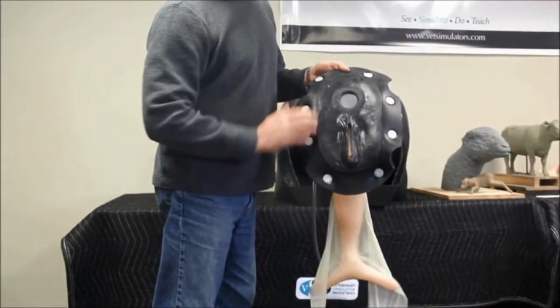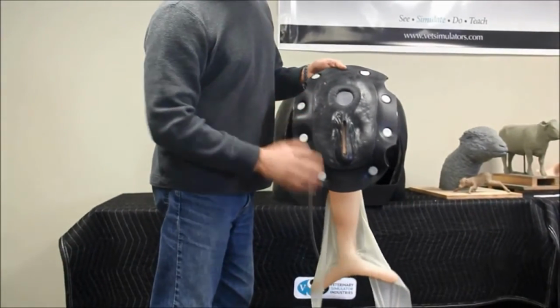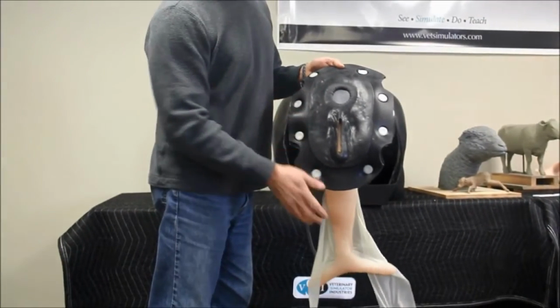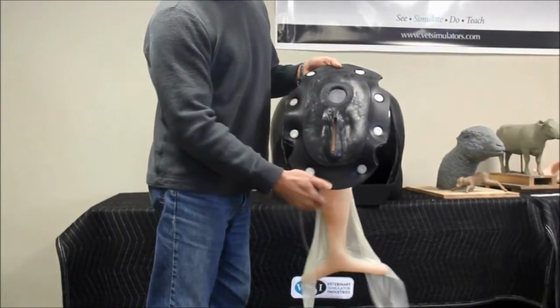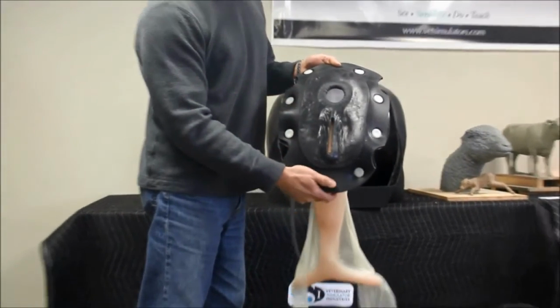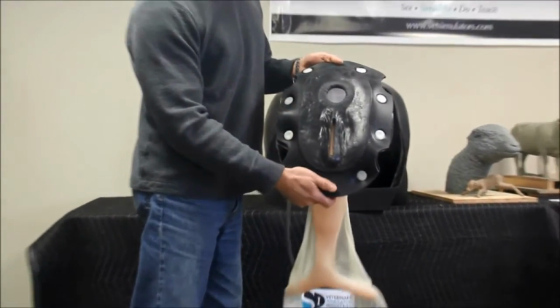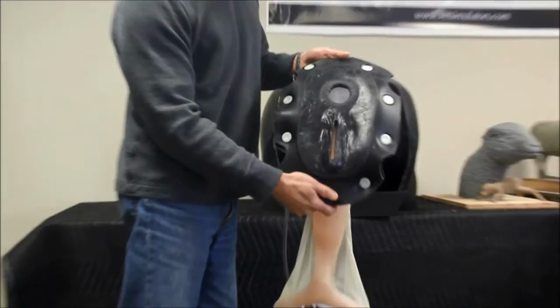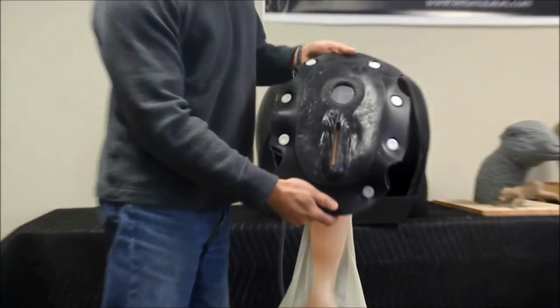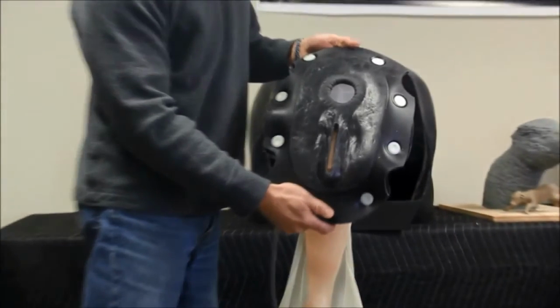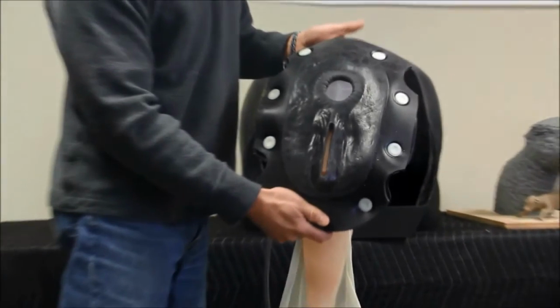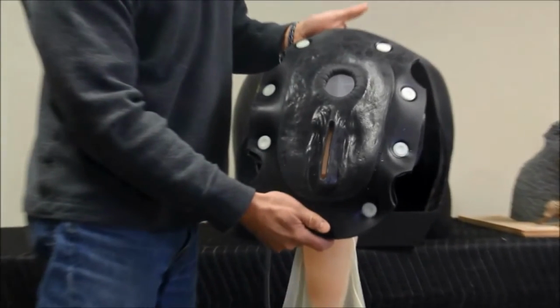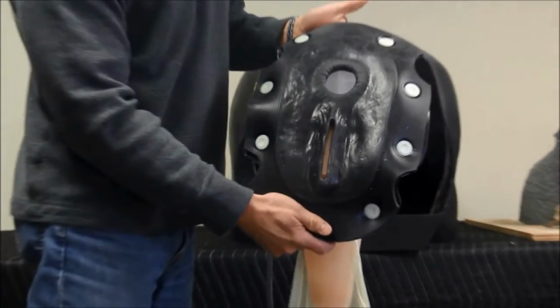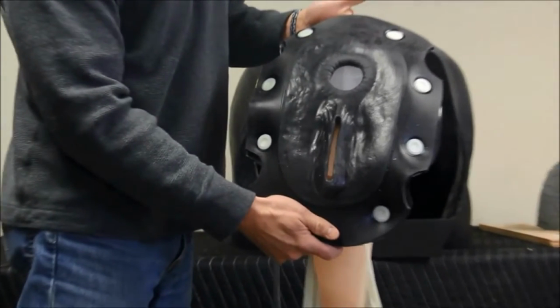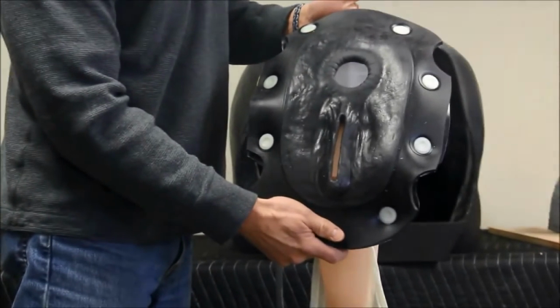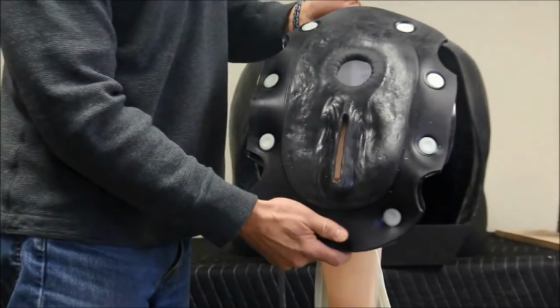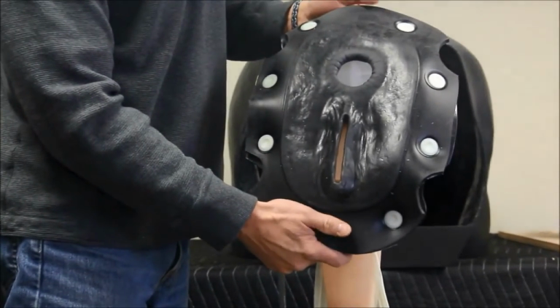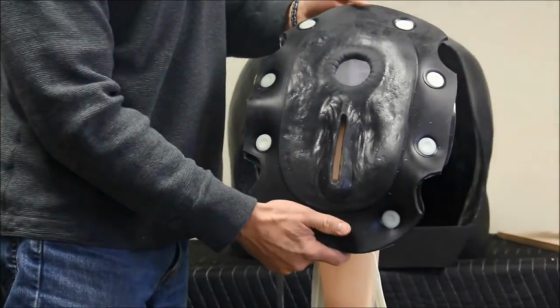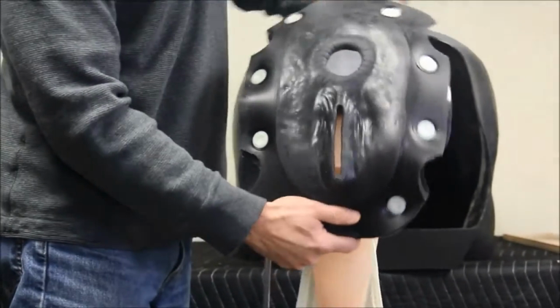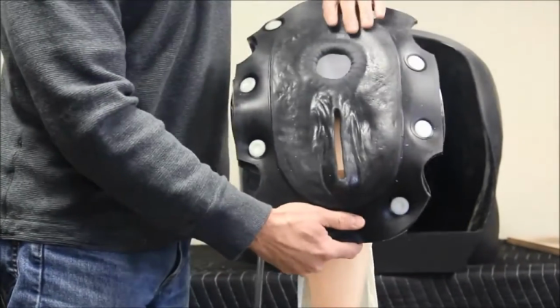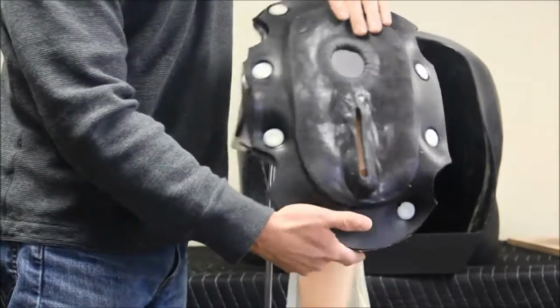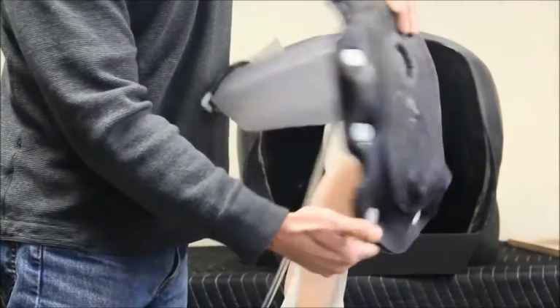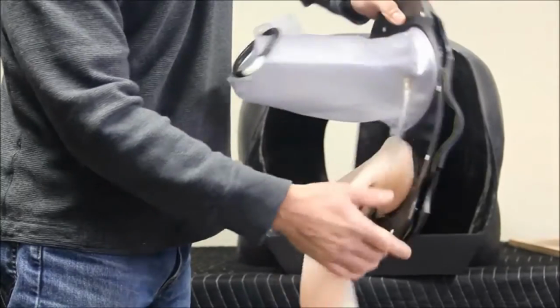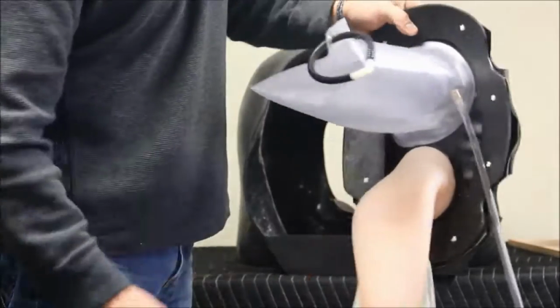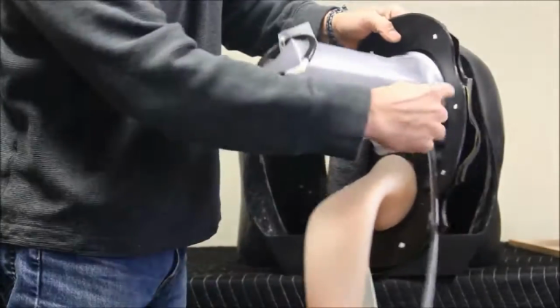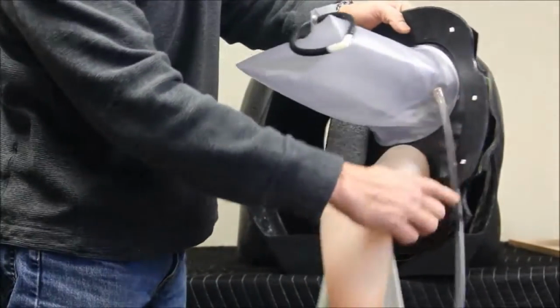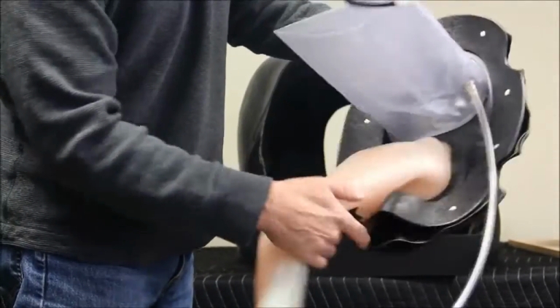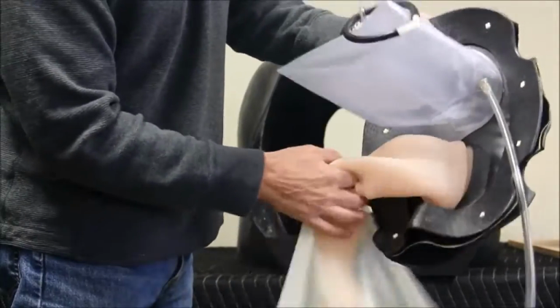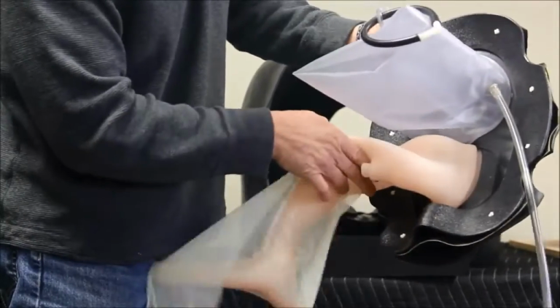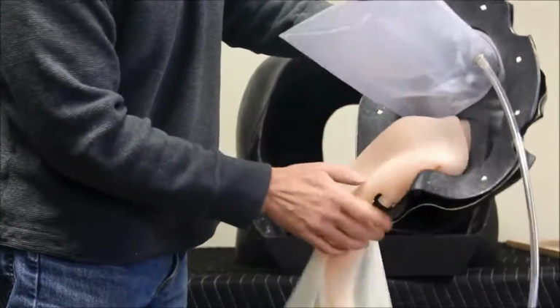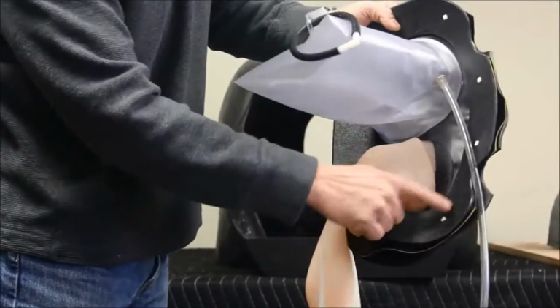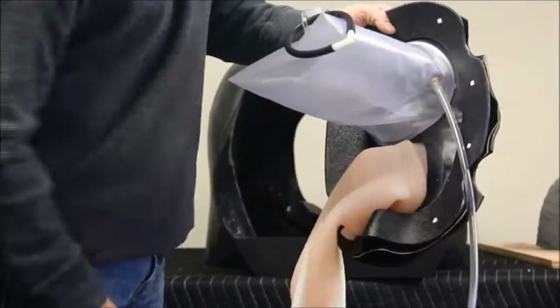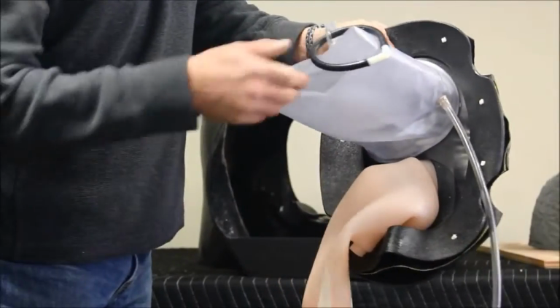This is the Equine Palpation Assembly, which is also a replaceable part. It has a soft perineum panel with anal and vulva openings, which is mounted to an ABS plastic ring via plastic fasteners.